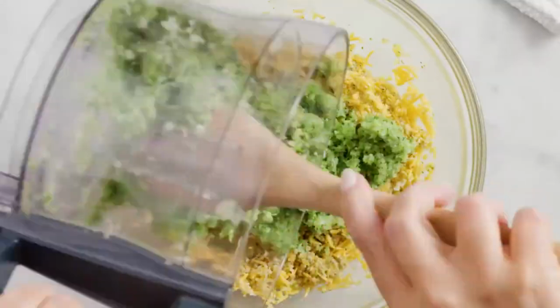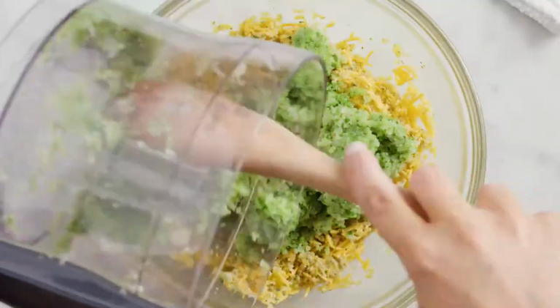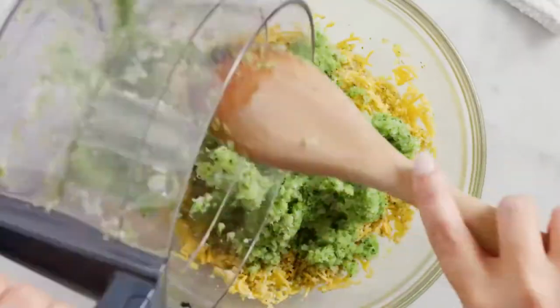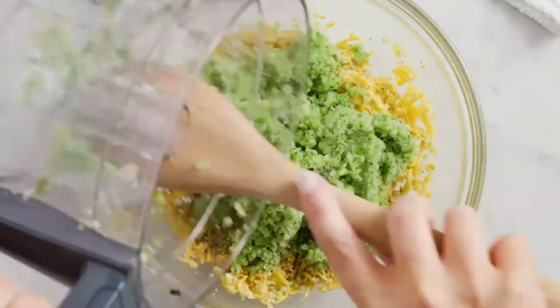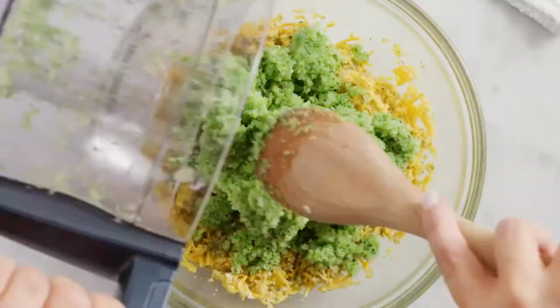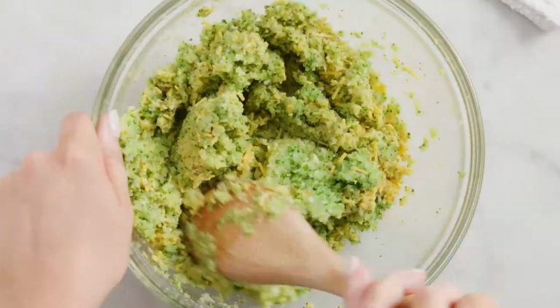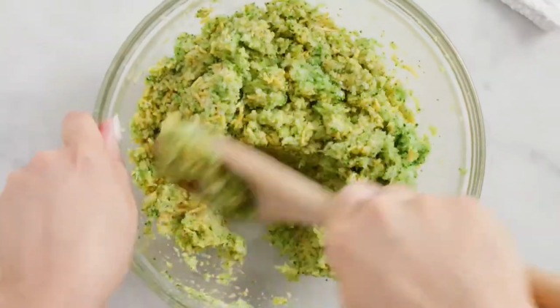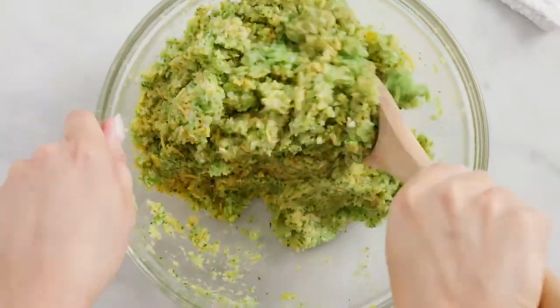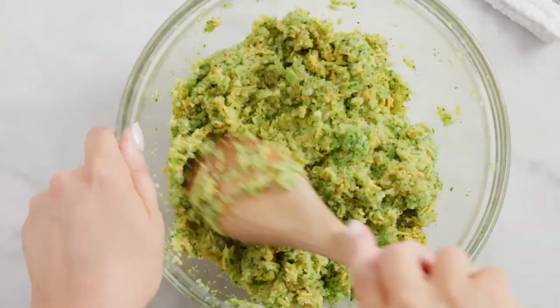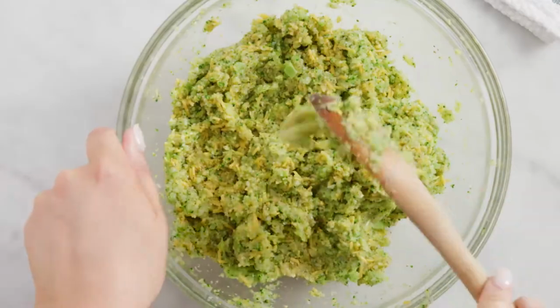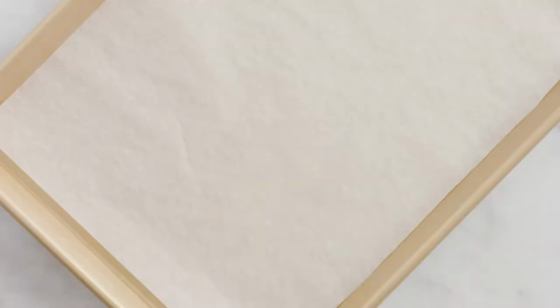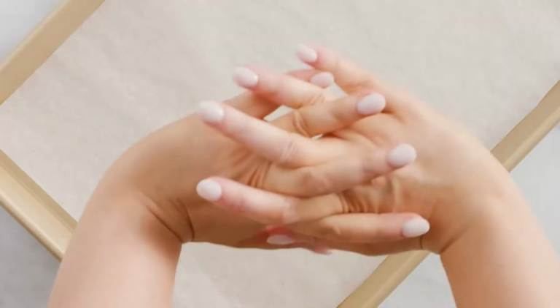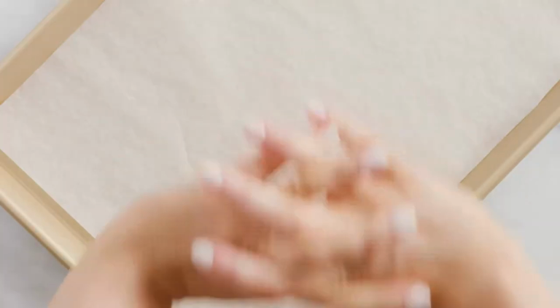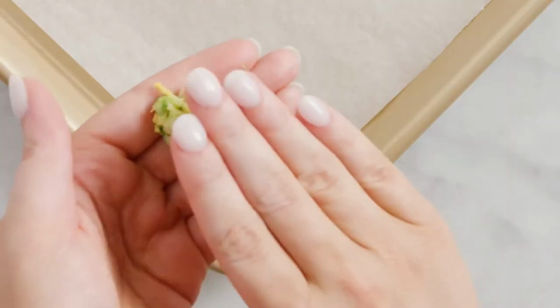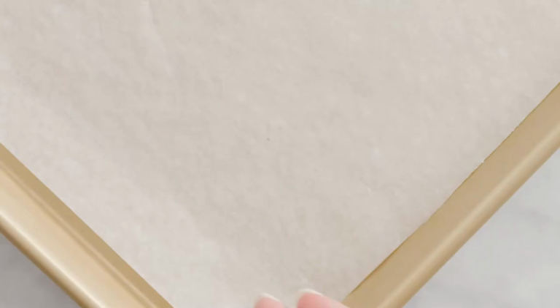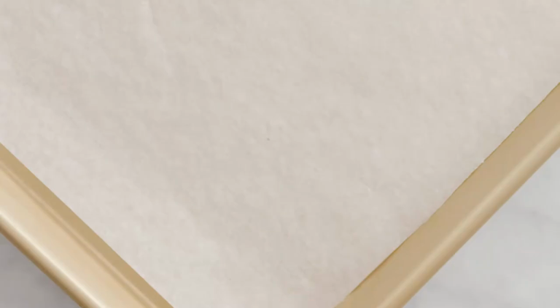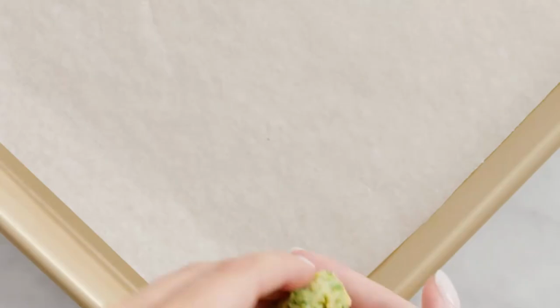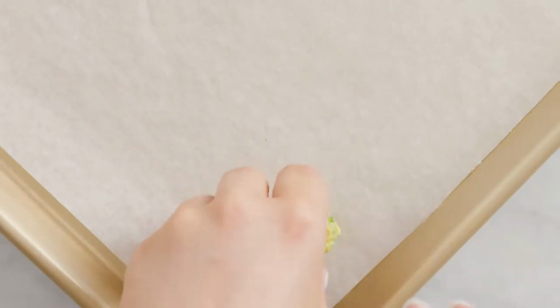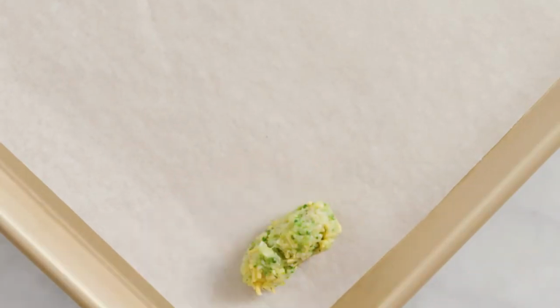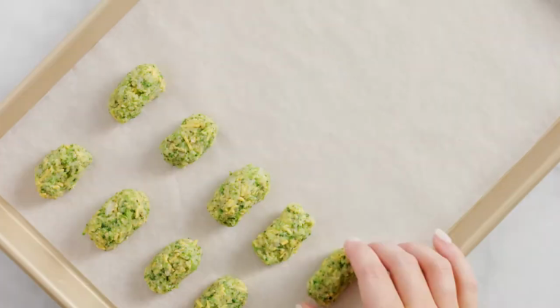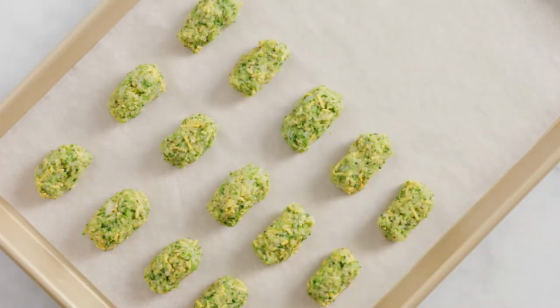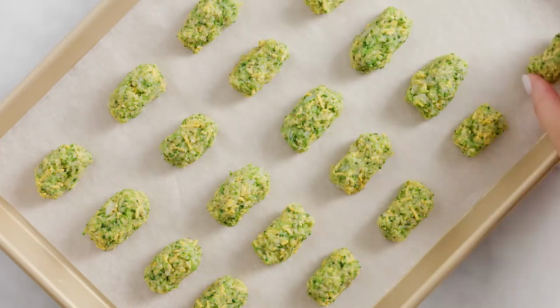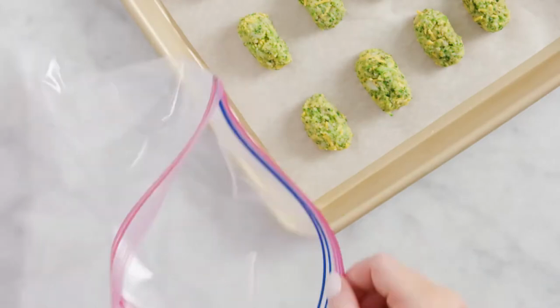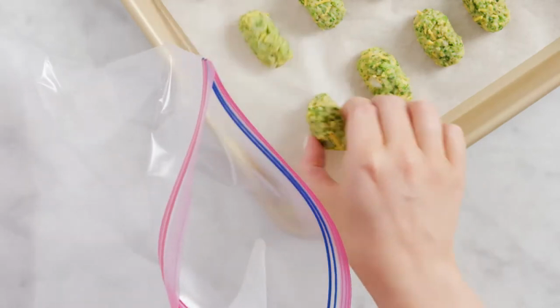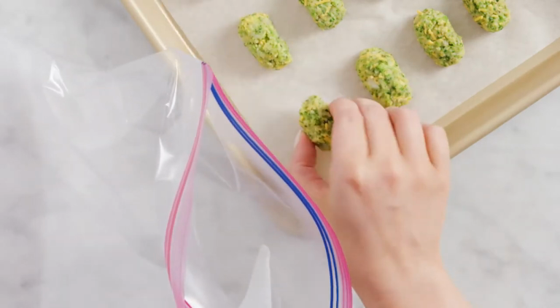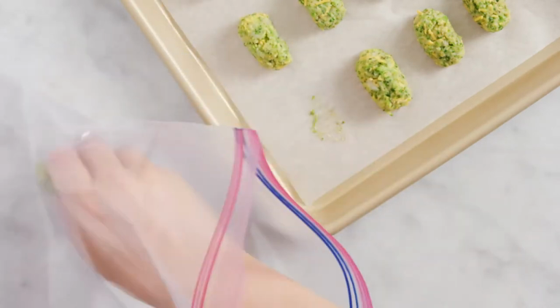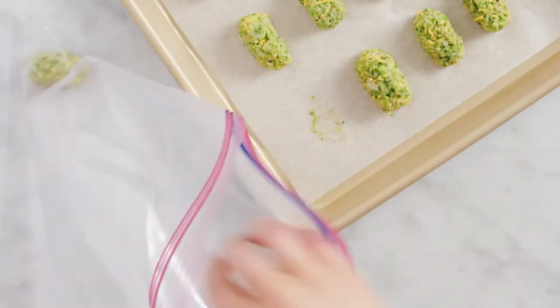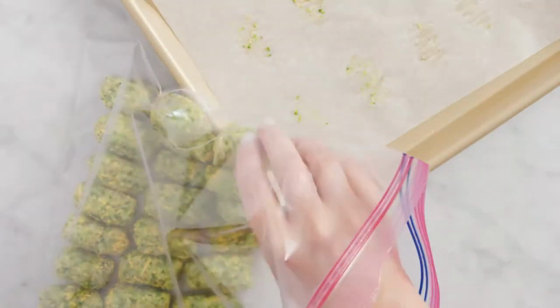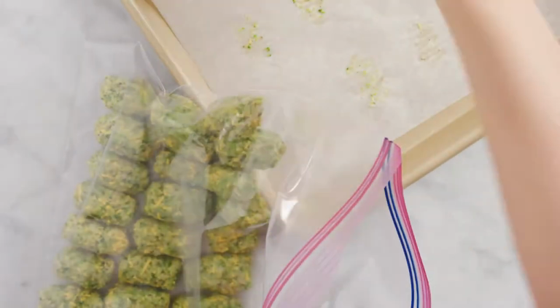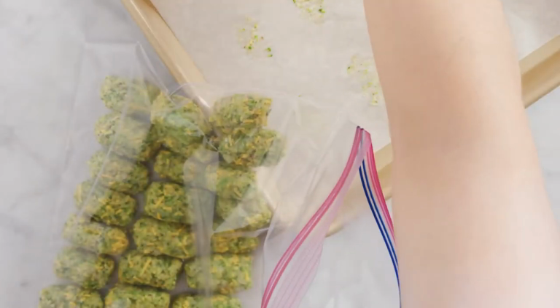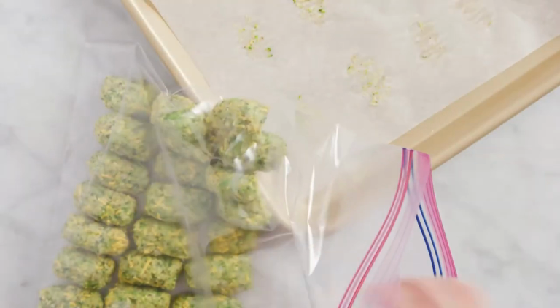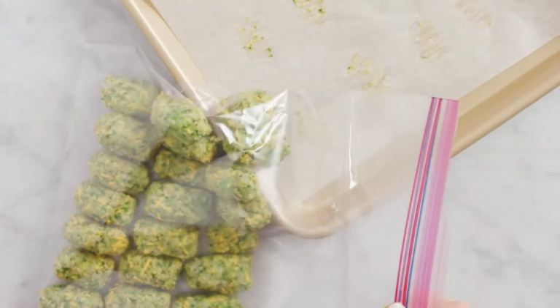Then start into the breadcrumb mixture. Get ready to form this mixture into tot shapes. Freeze these for a couple hours. This recipe makes a couple batches so you can save some for later too.